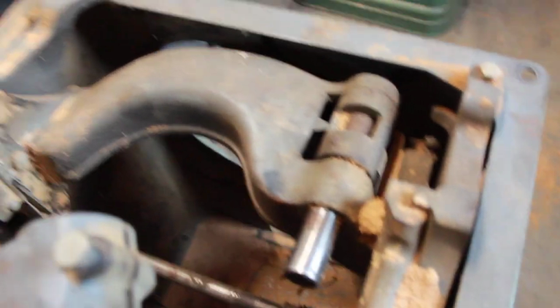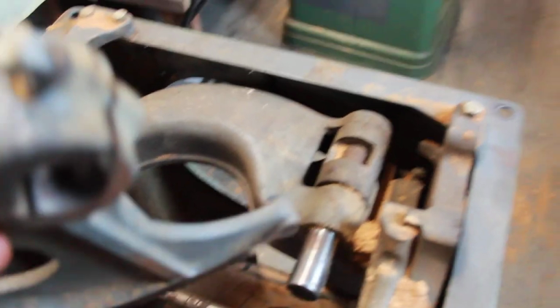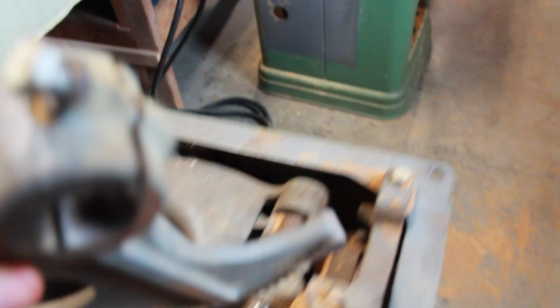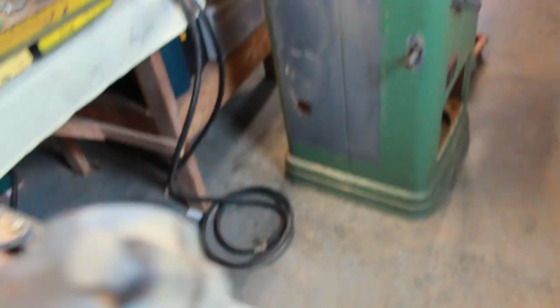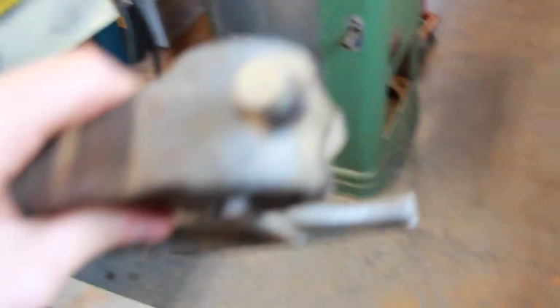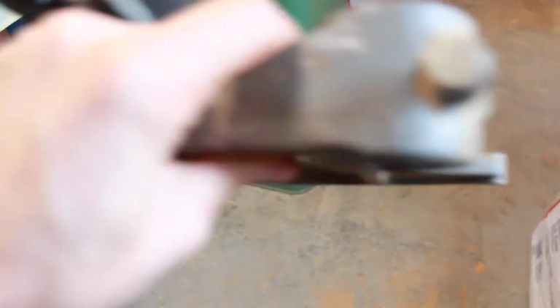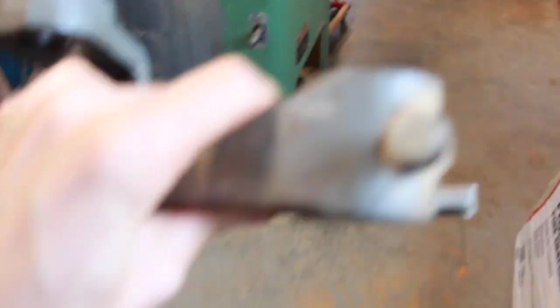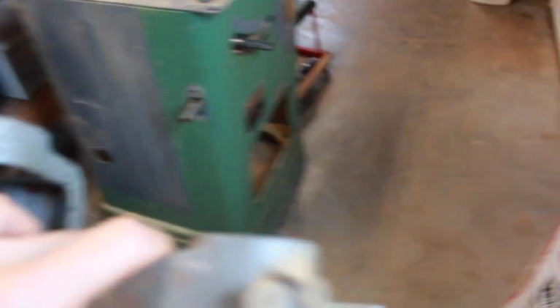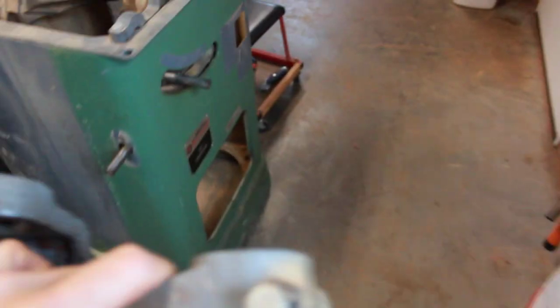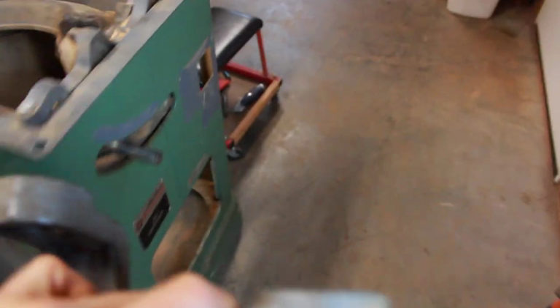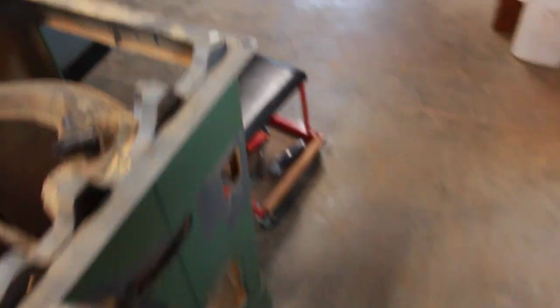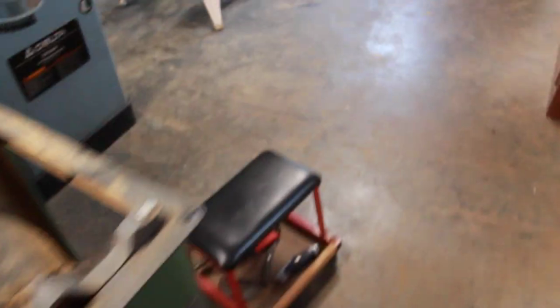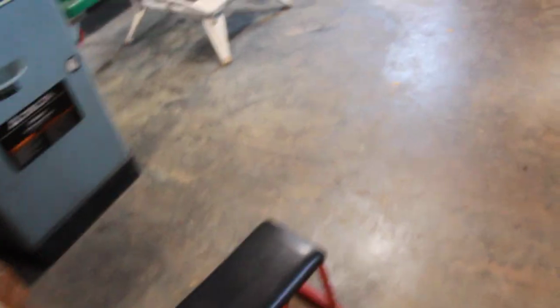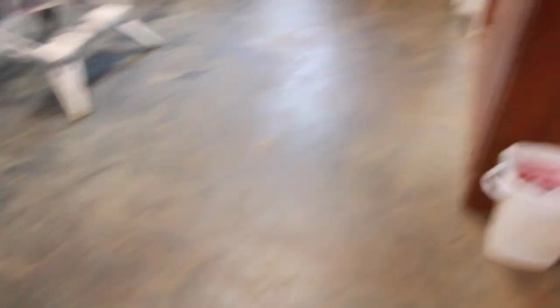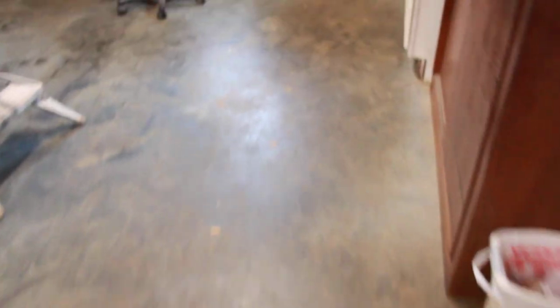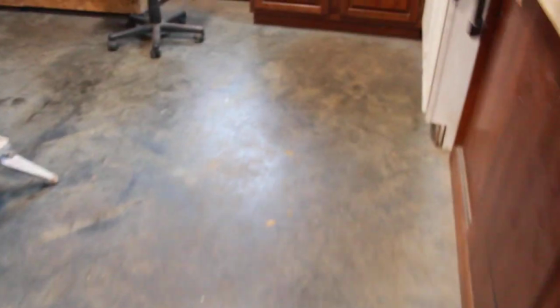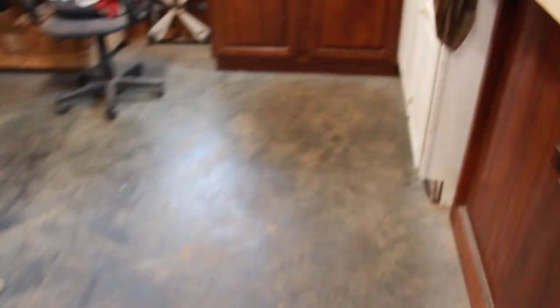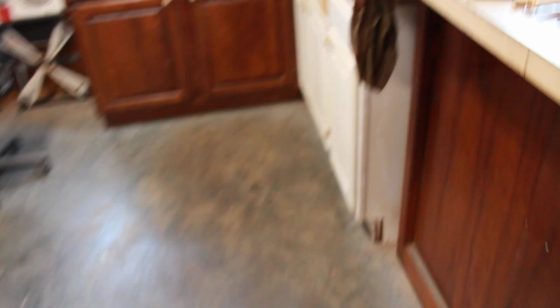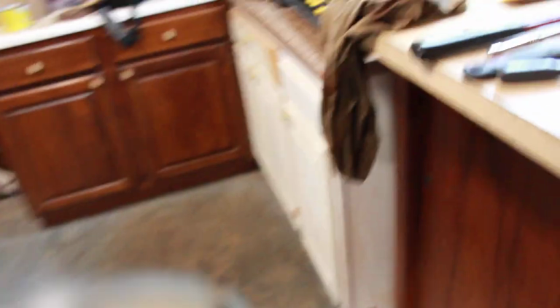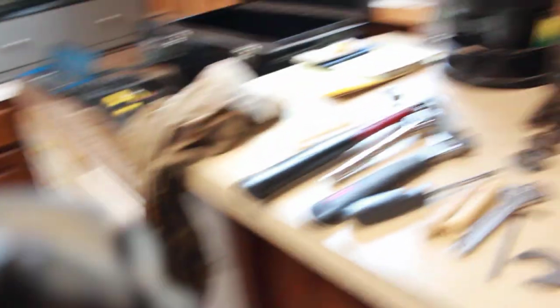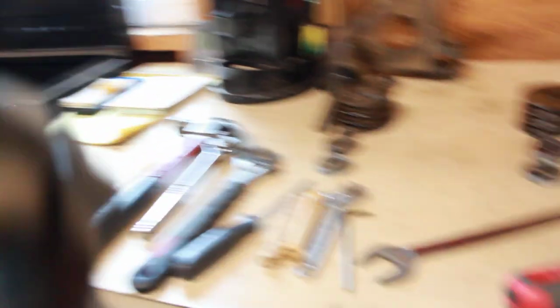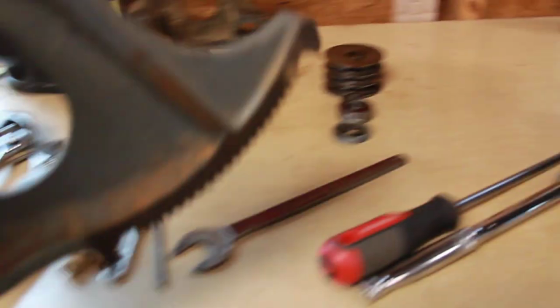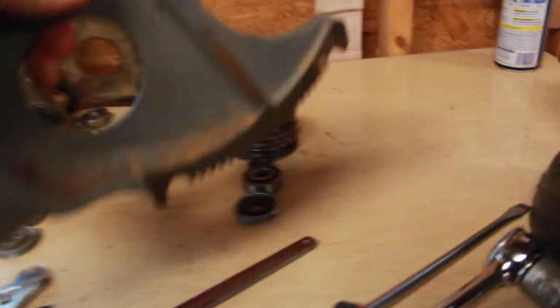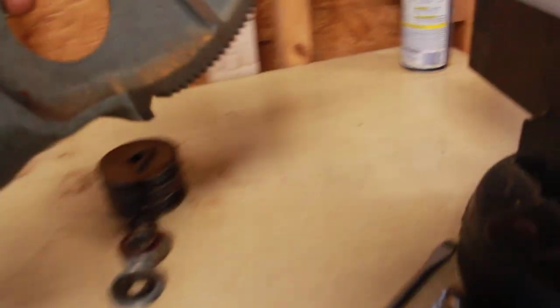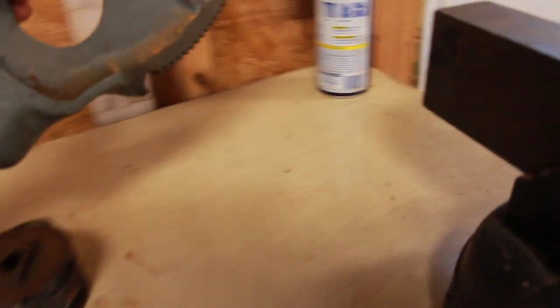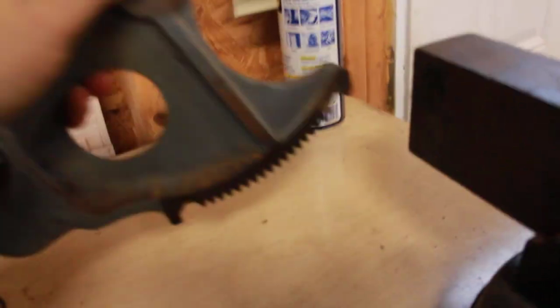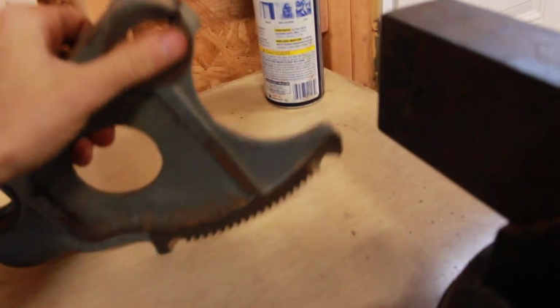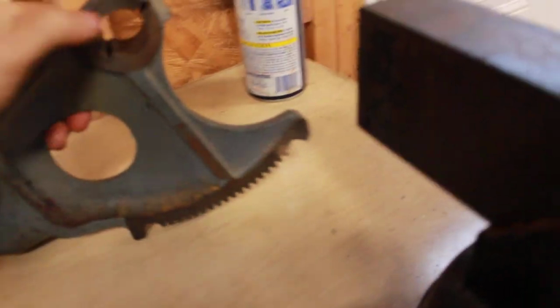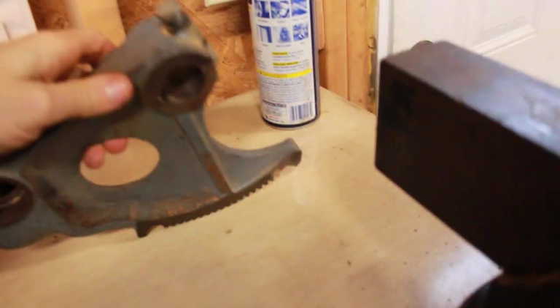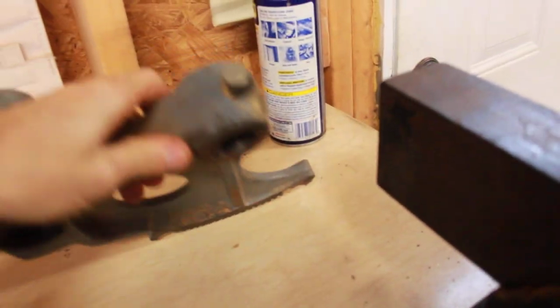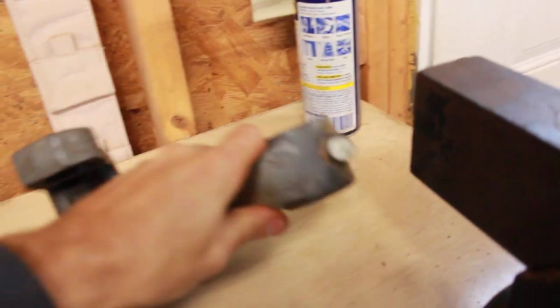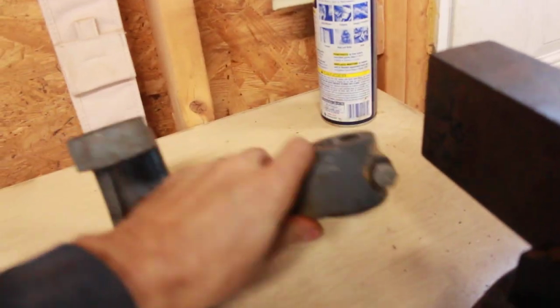Certainly don't use any metal type of hammering tool. With some WD-40 and a rubber mallet that usually takes care of getting that off without any problem. I've done several that way.